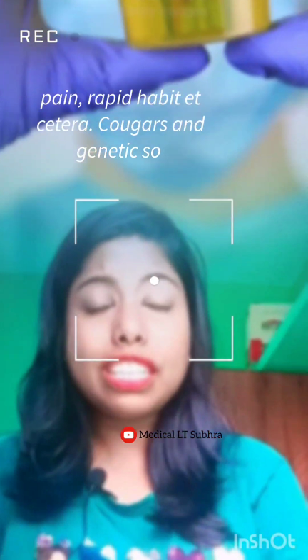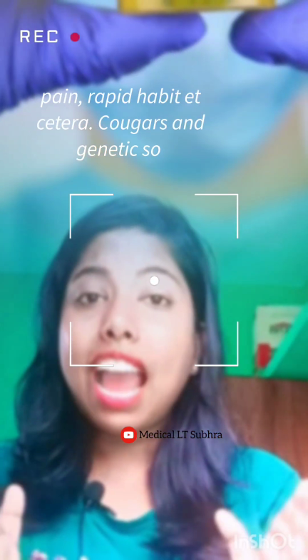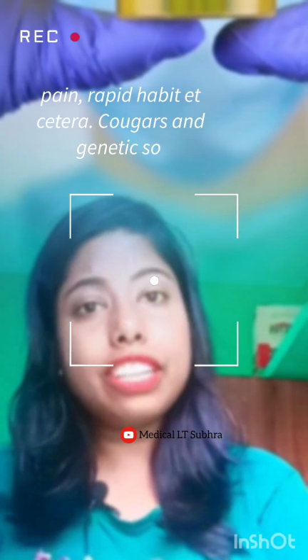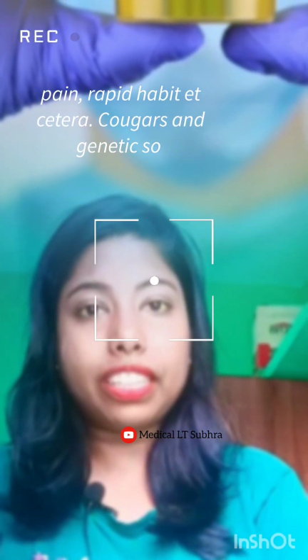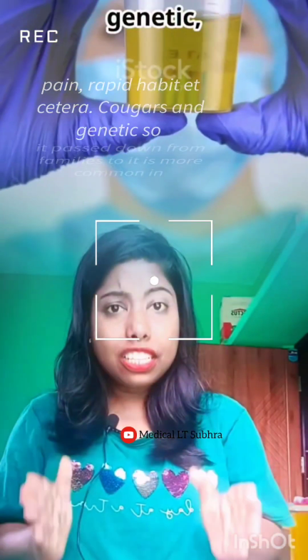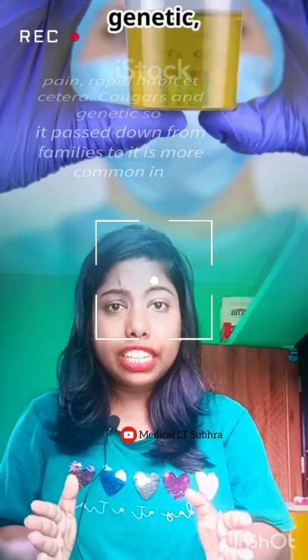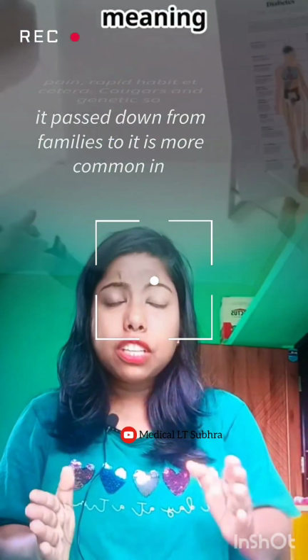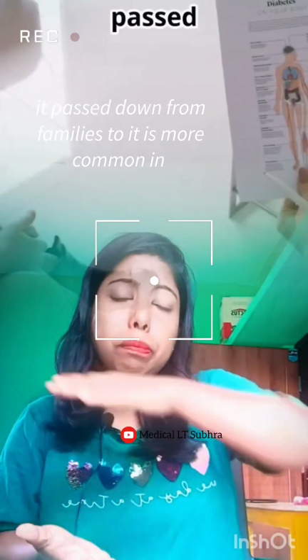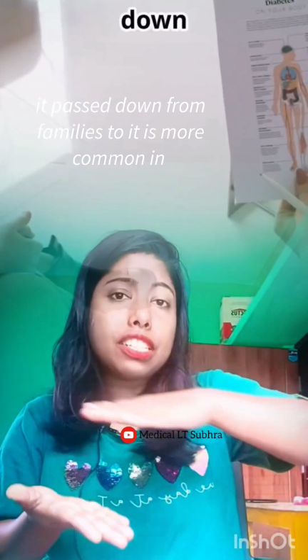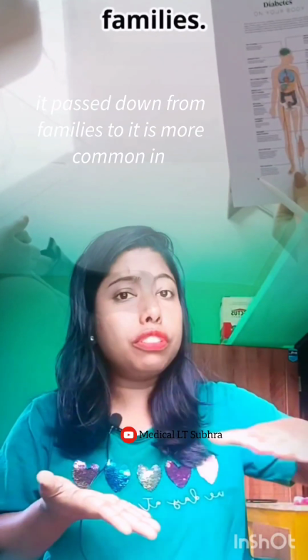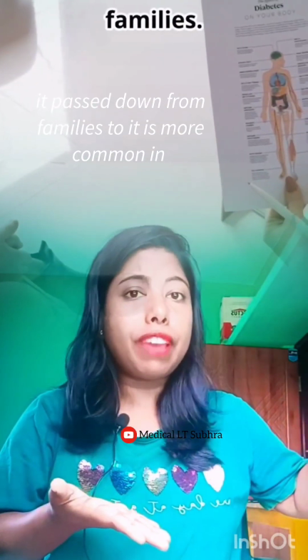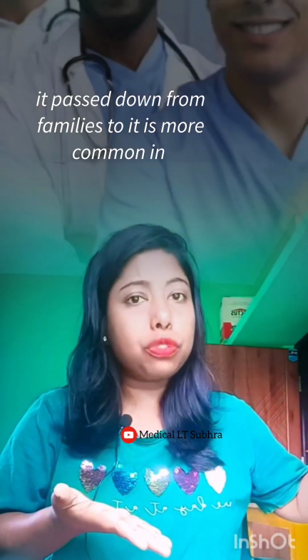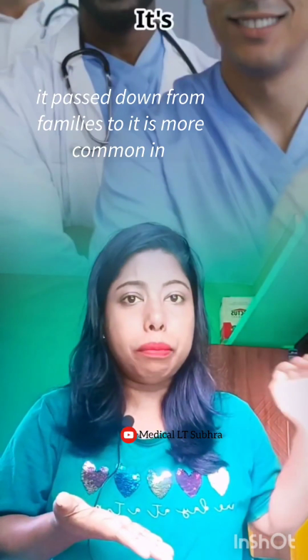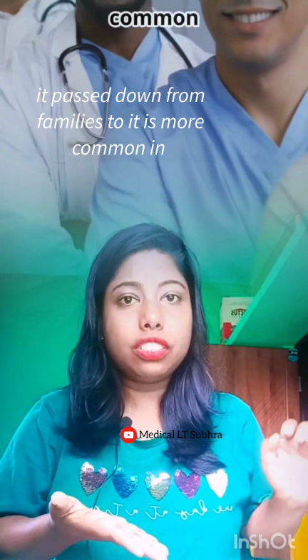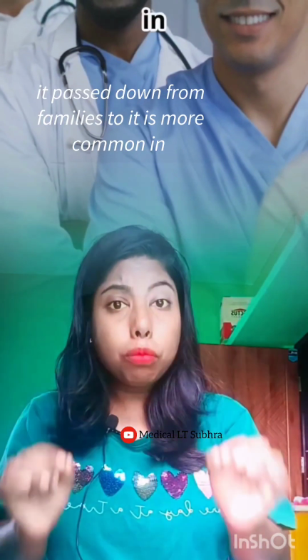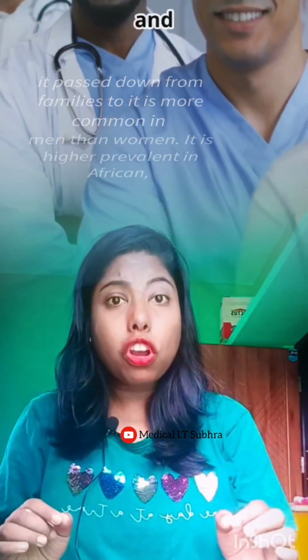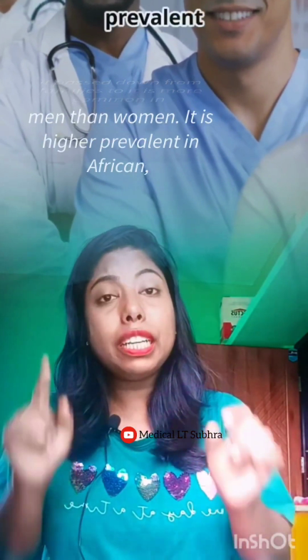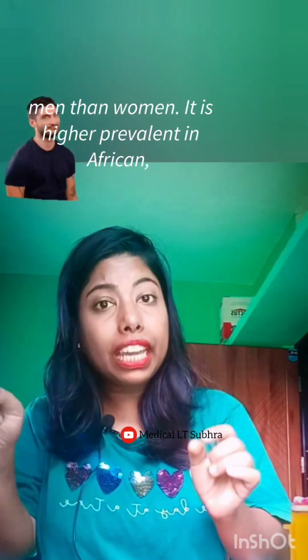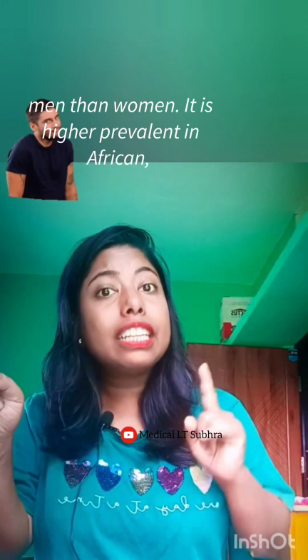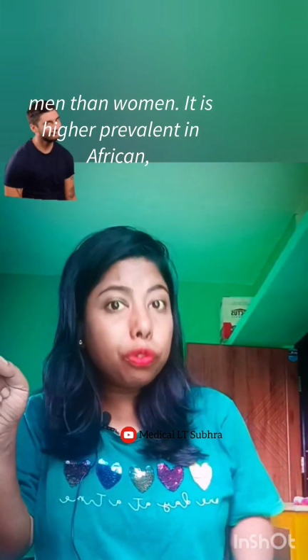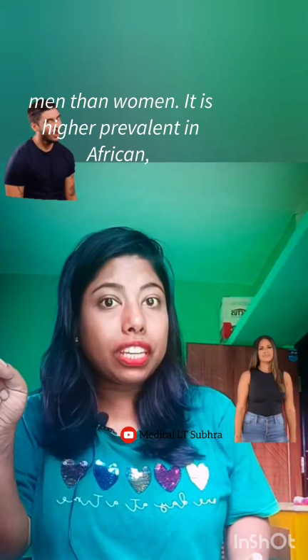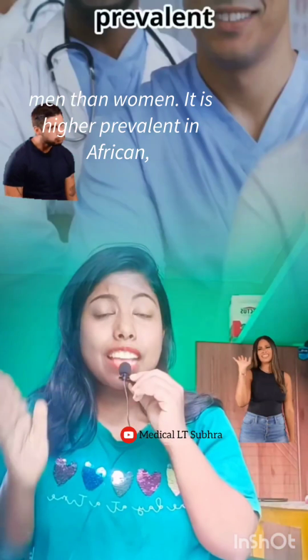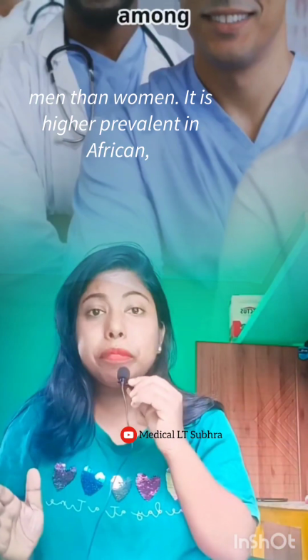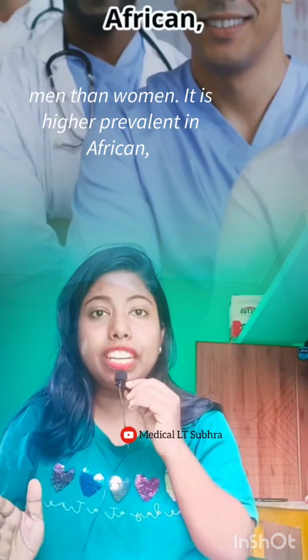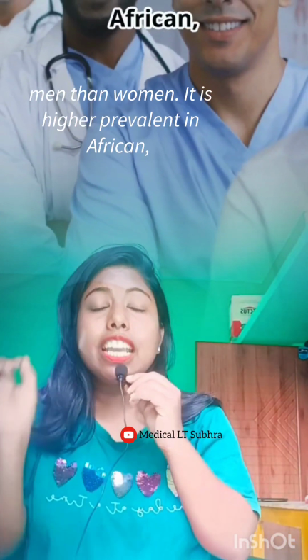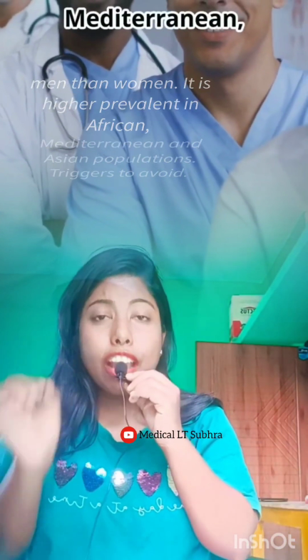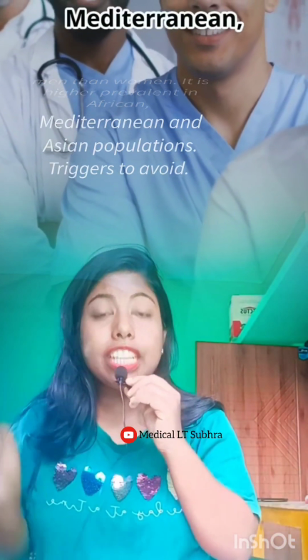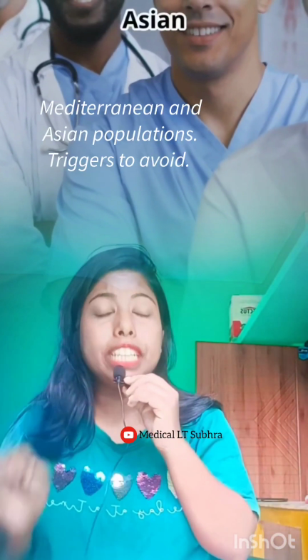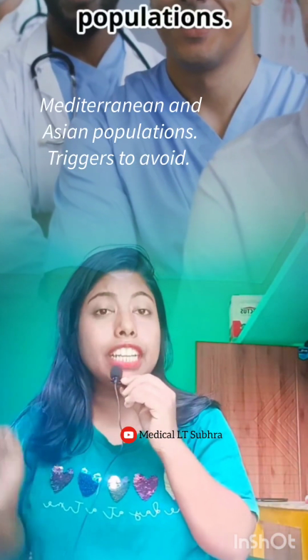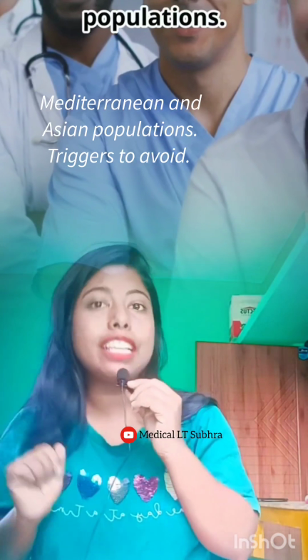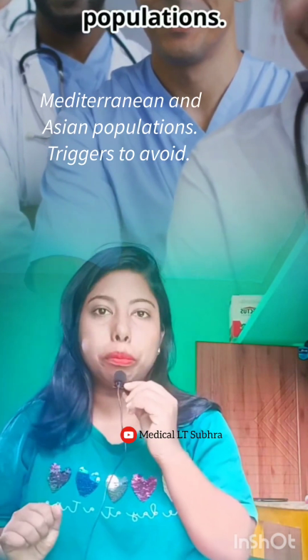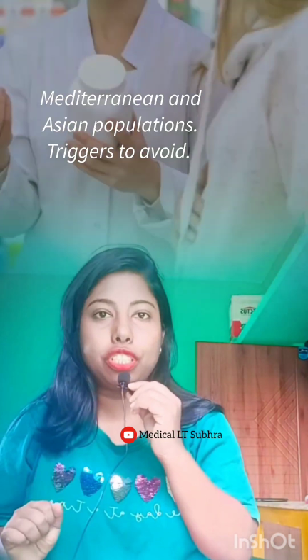Causes and risk factors: it's genetic, so it passes down from families to families. It is more common in men than women, and is more prevalent in African, Mediterranean, and Asian populations.